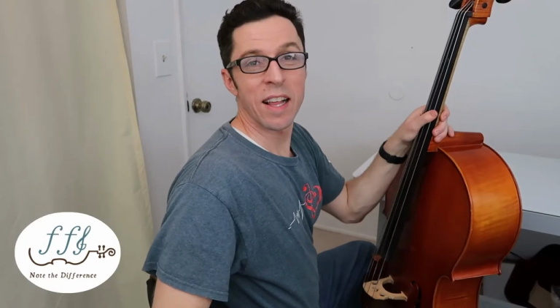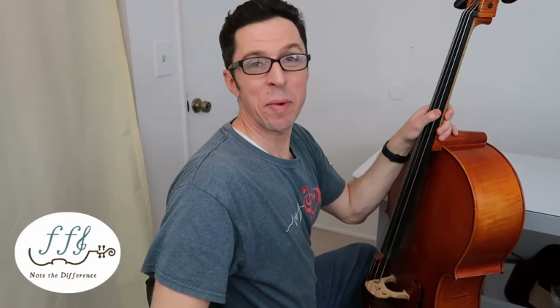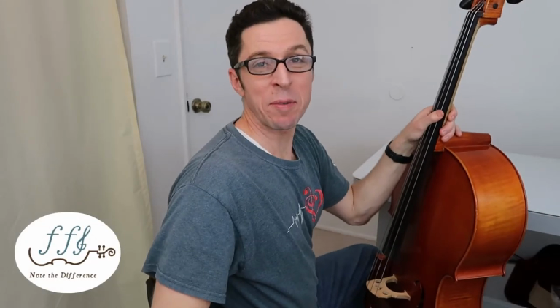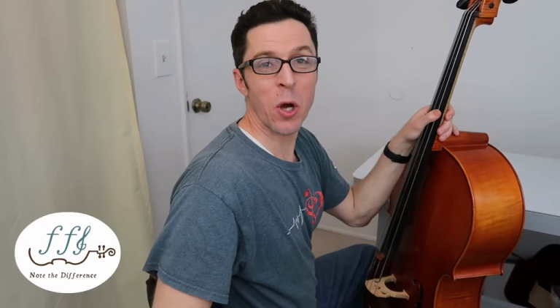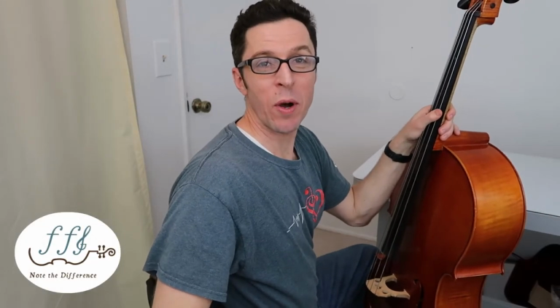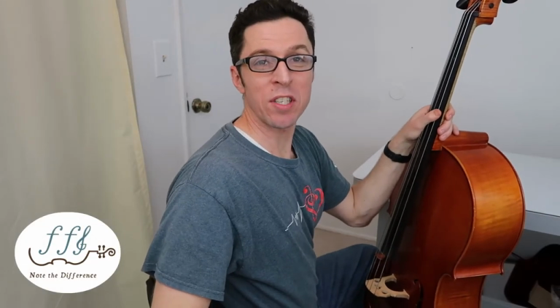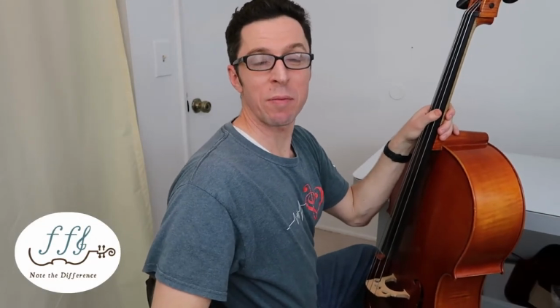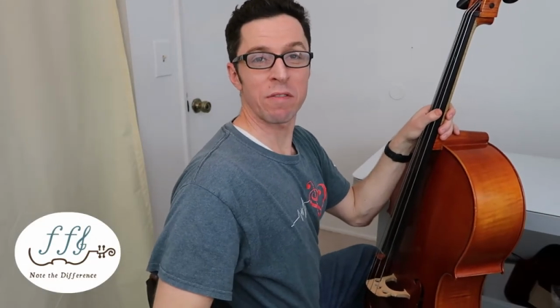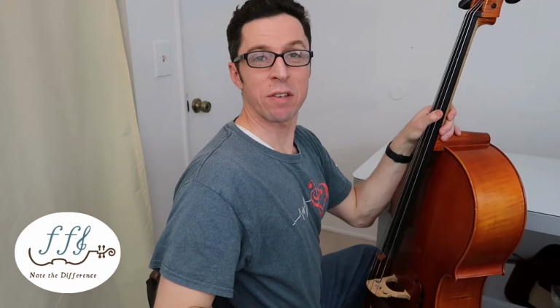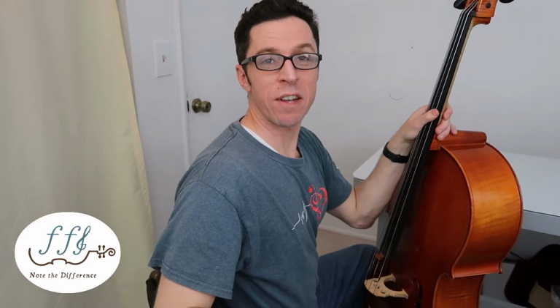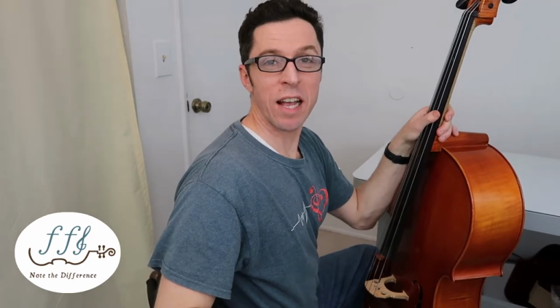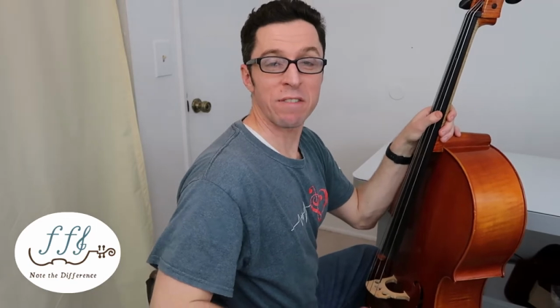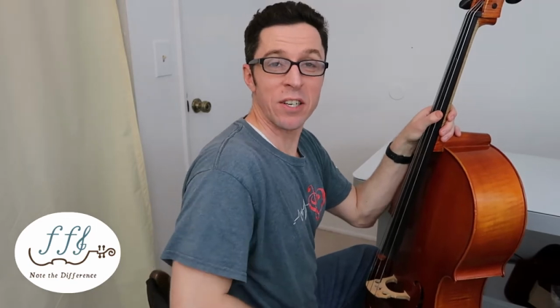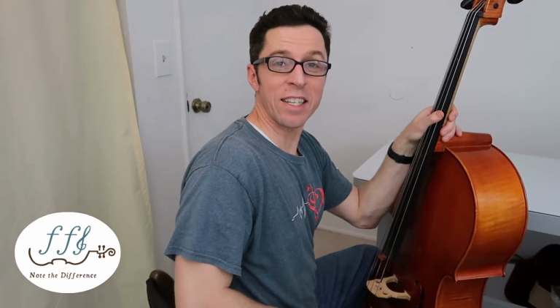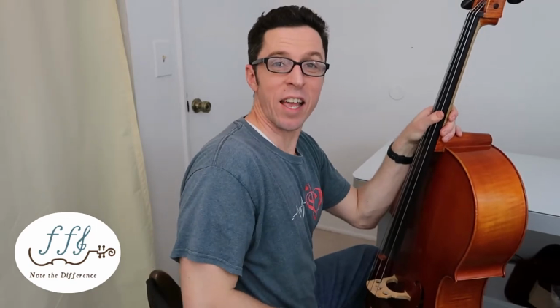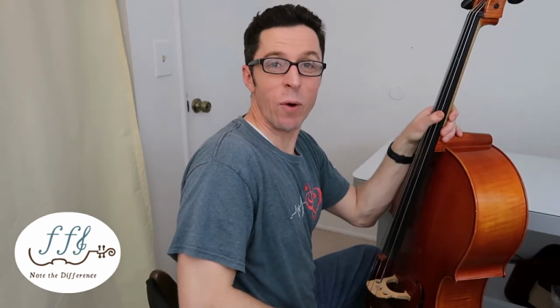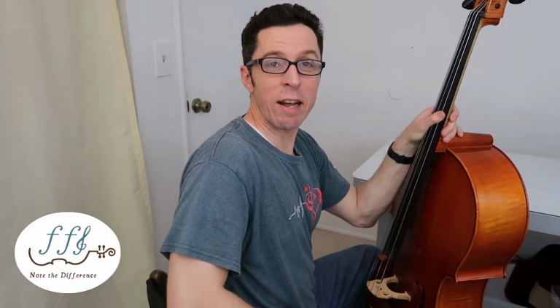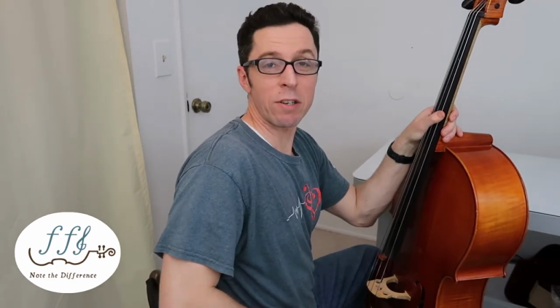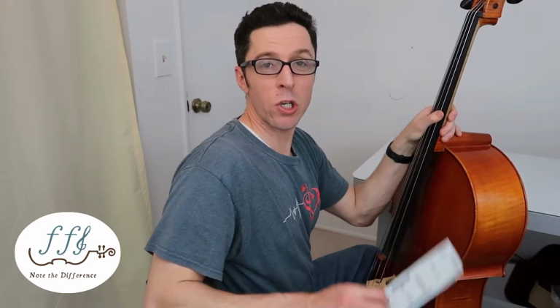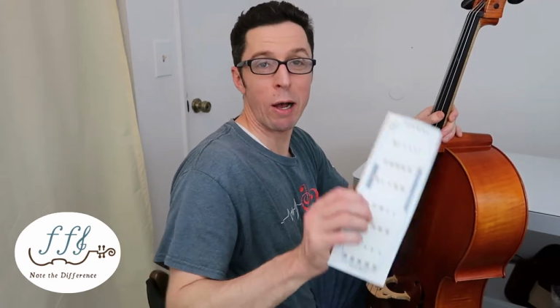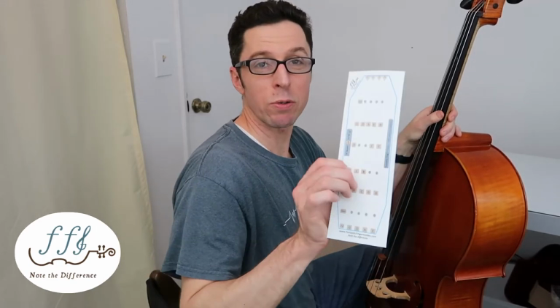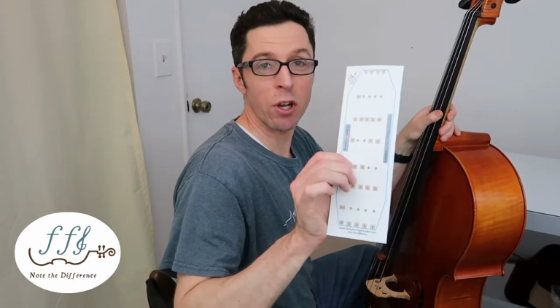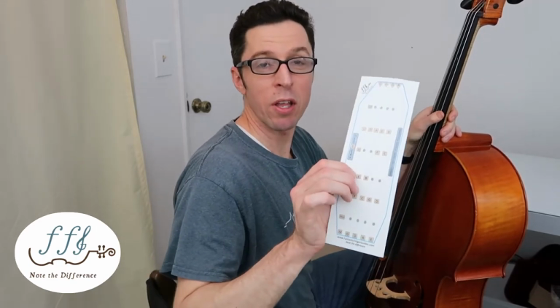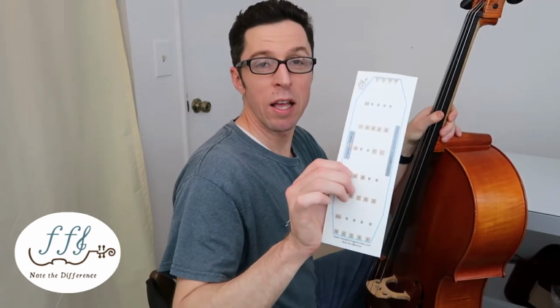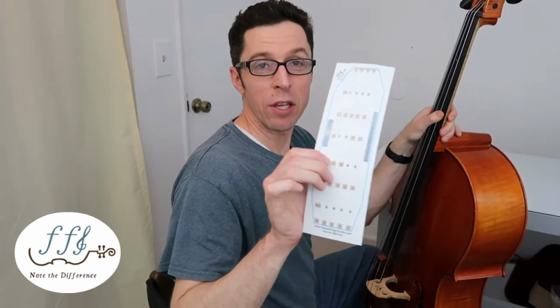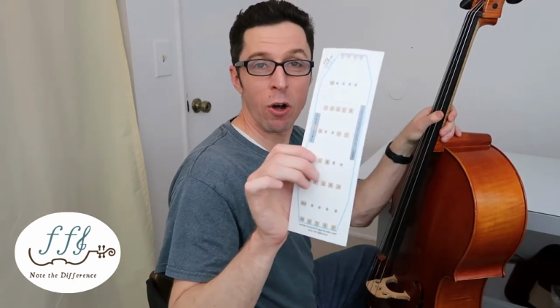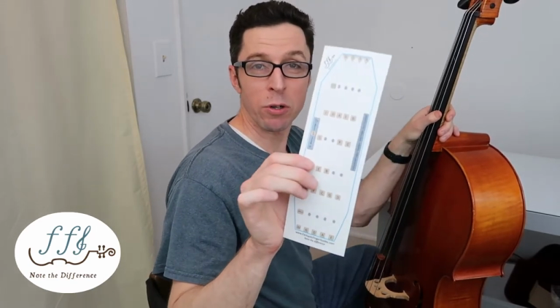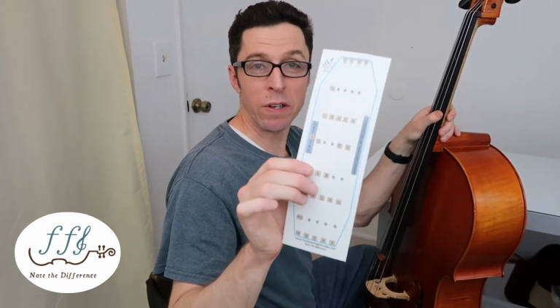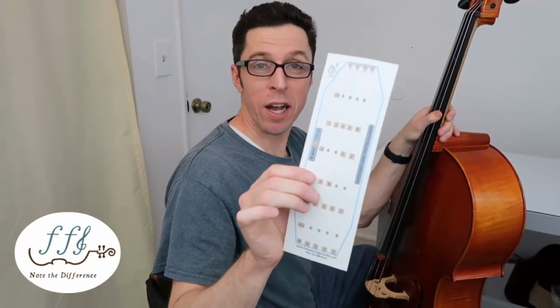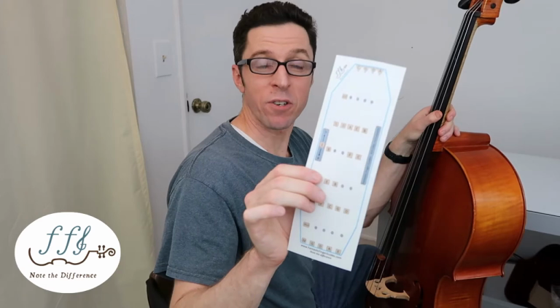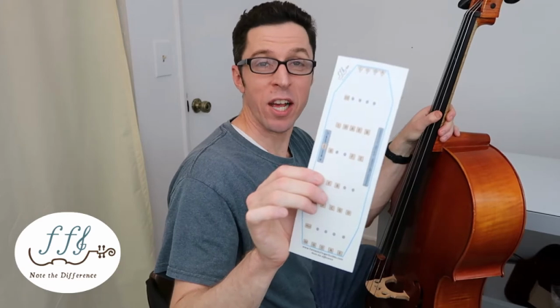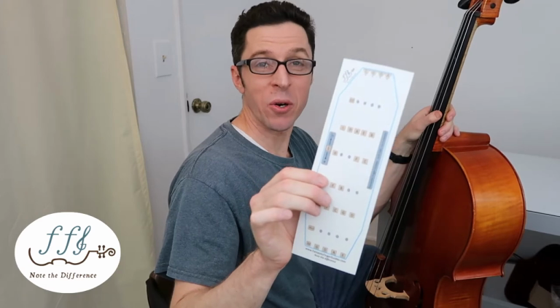Hello, my name is Toby West and I am the inventor of the Fantastic Finger Guides. Right now I'm going to show you how to install the all-notes finger guide for cello.